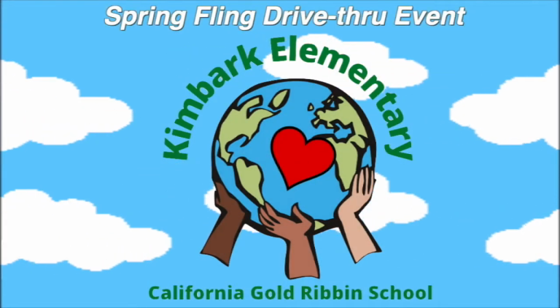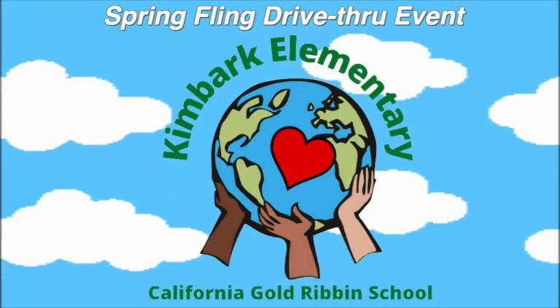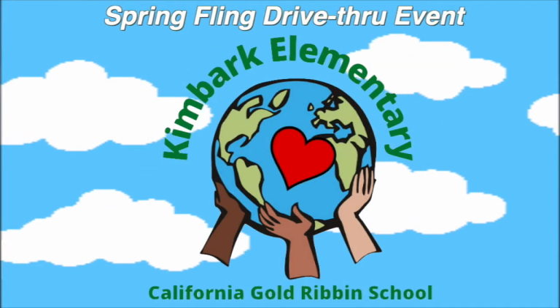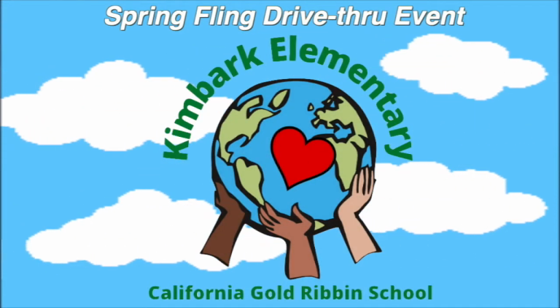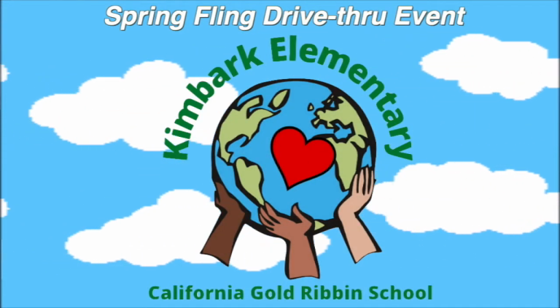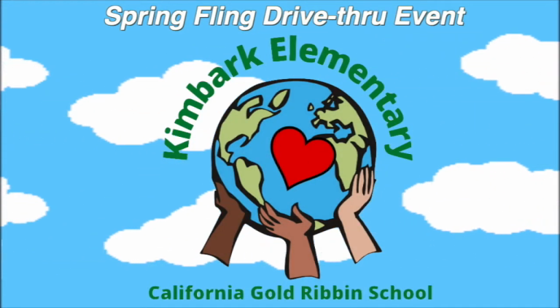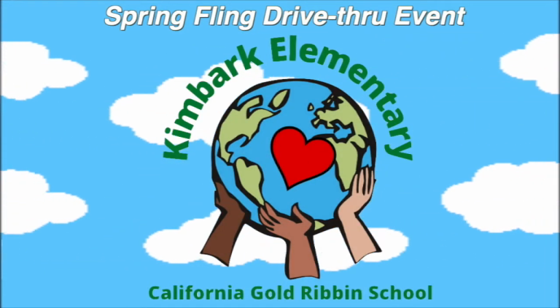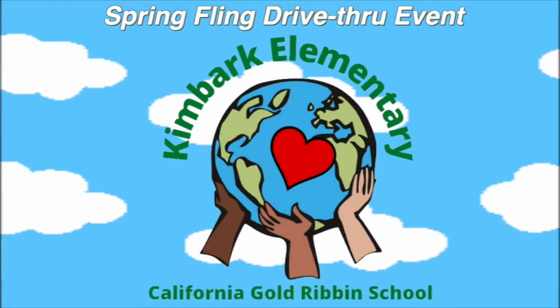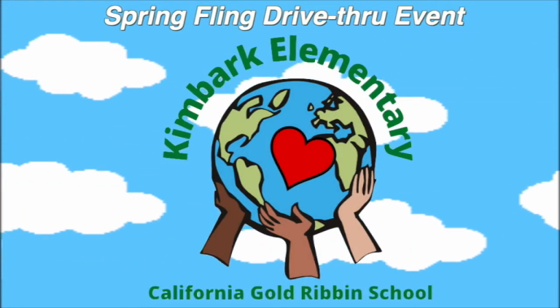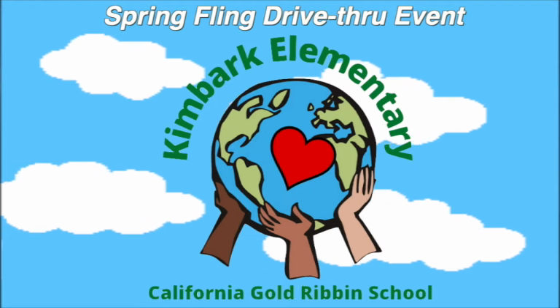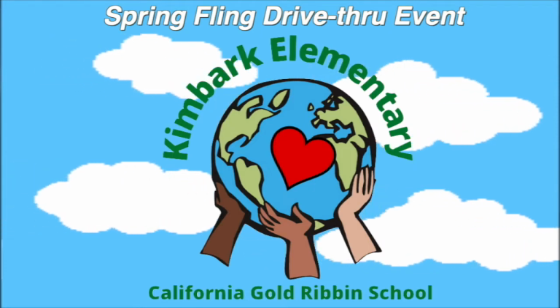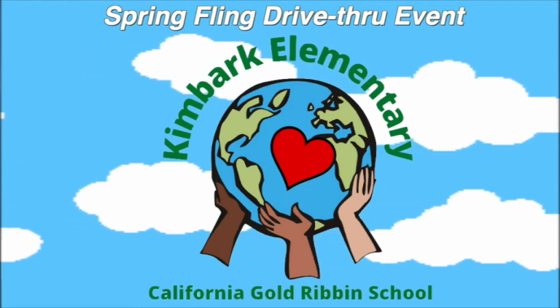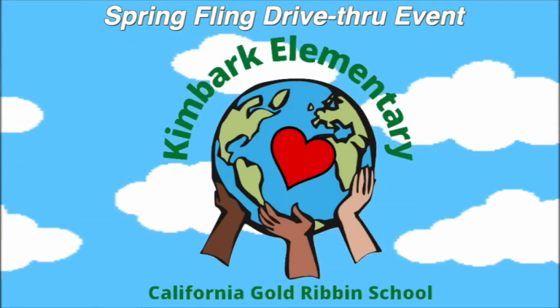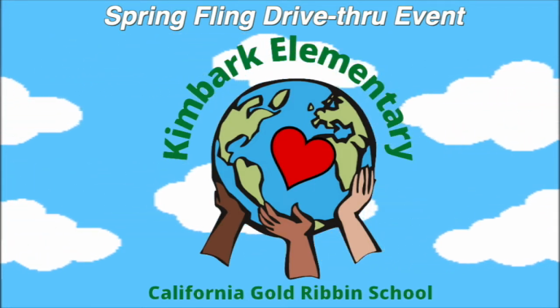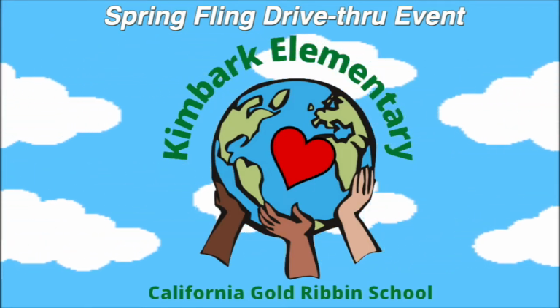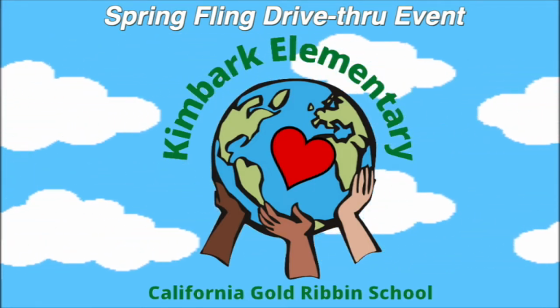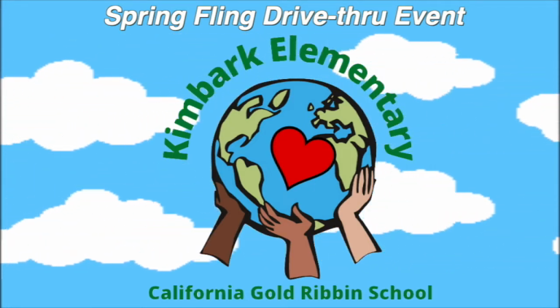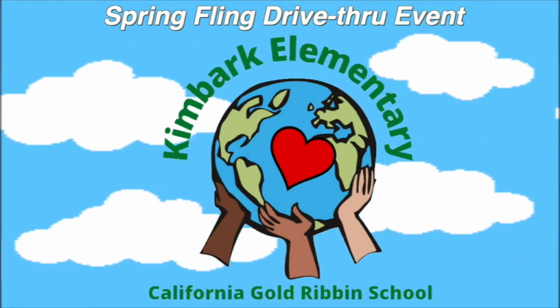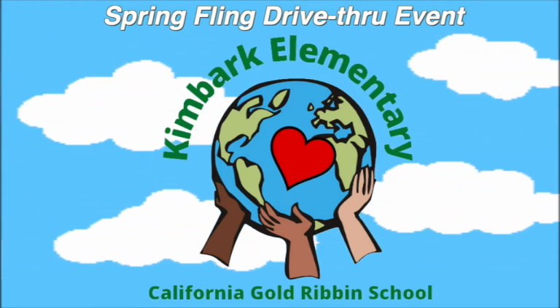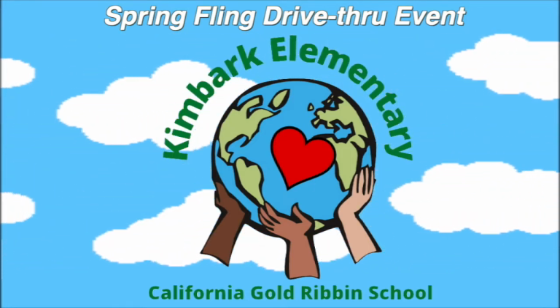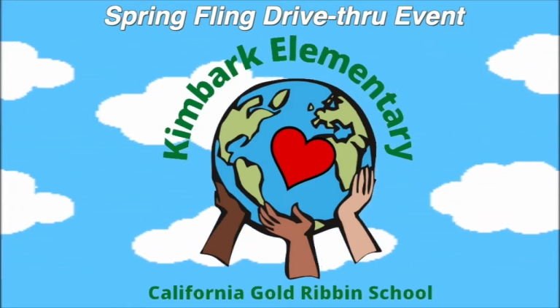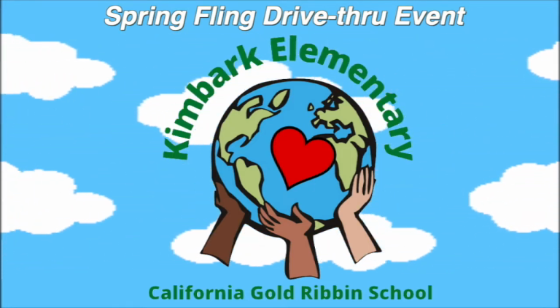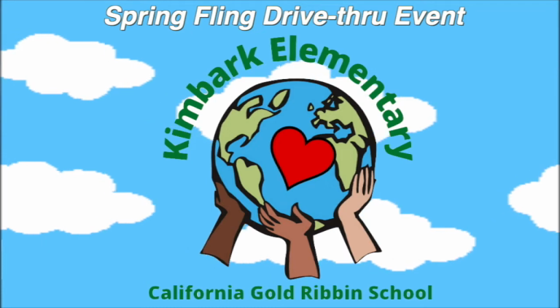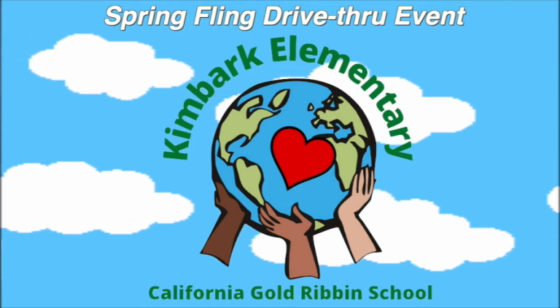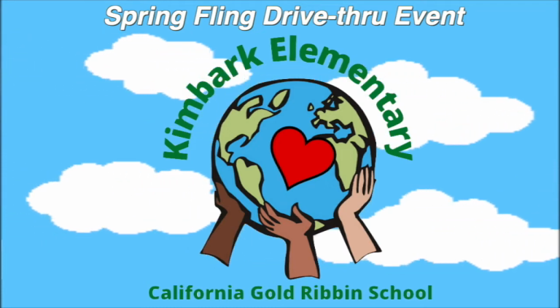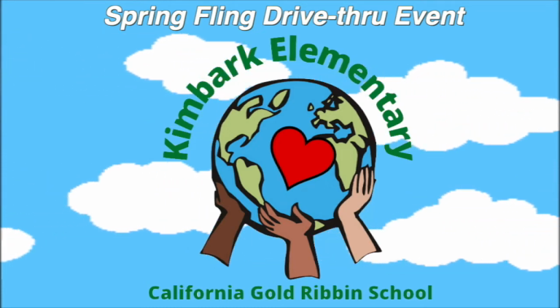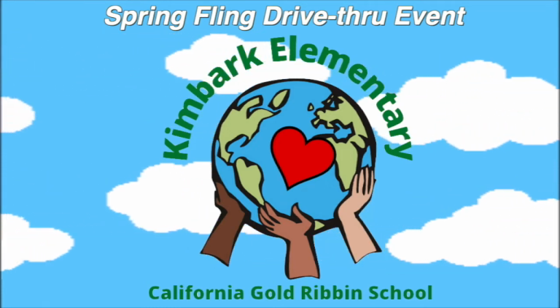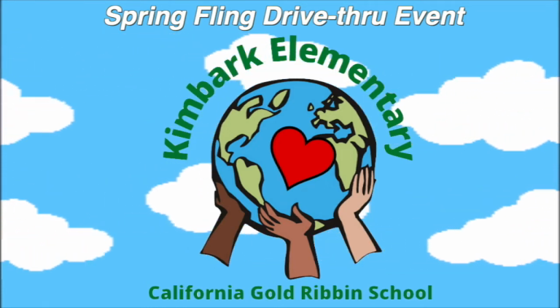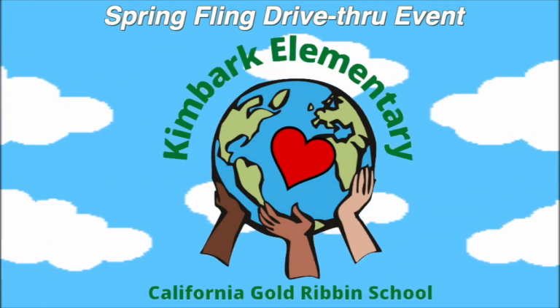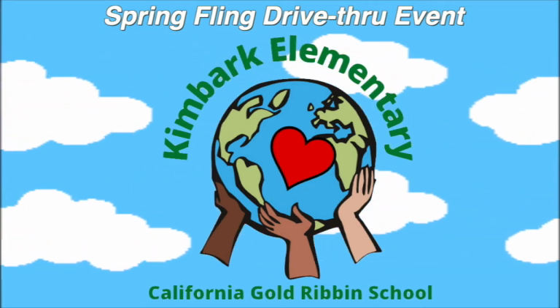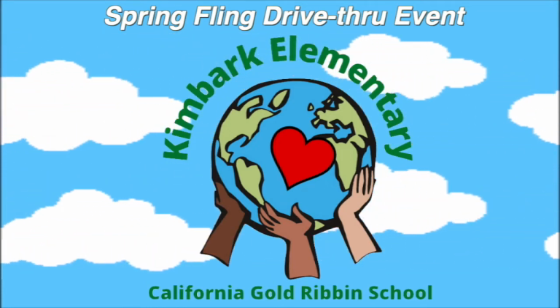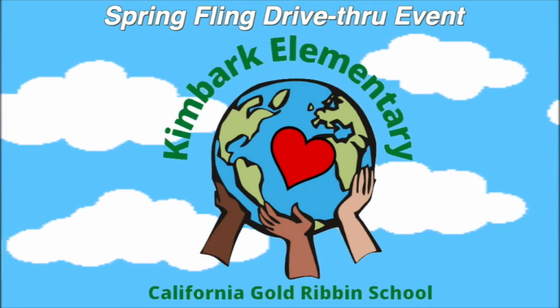Hello, Kimbark families! Hope you are doing well. My name is Sam and I would like to welcome you to Kimbark's Spring Flame Draft II event. I'll be your guide along with some of my friends. A few rules before we get started on our adventure.